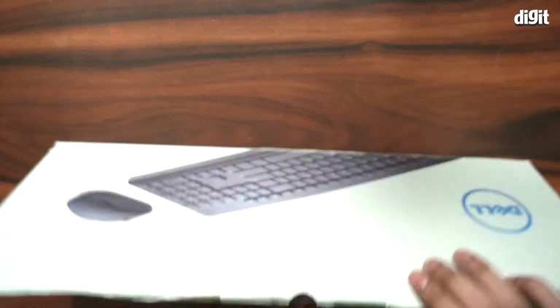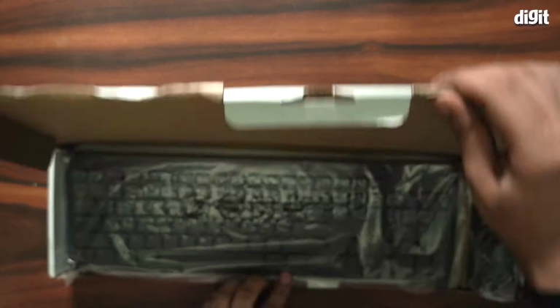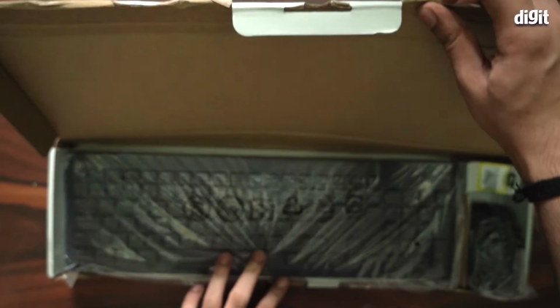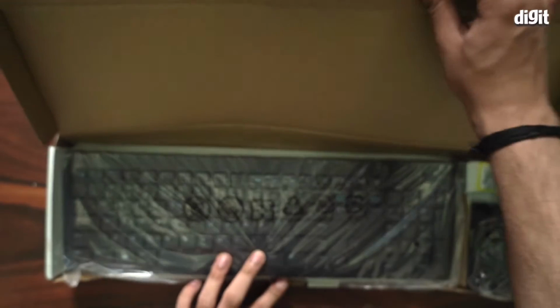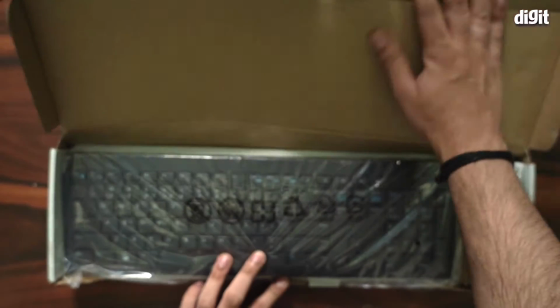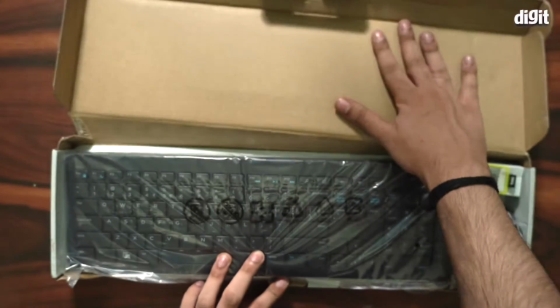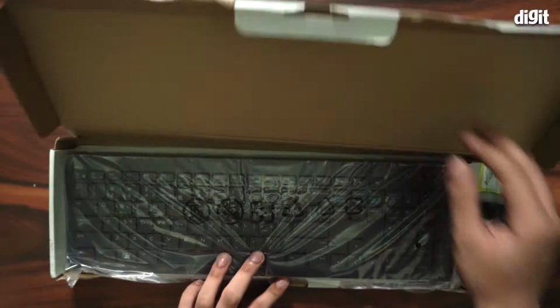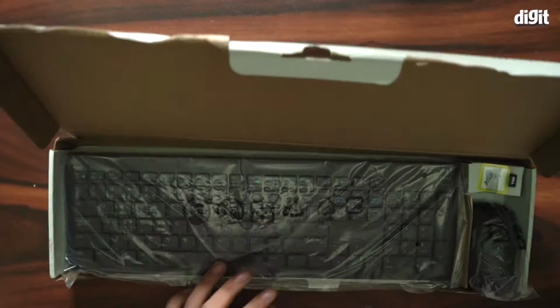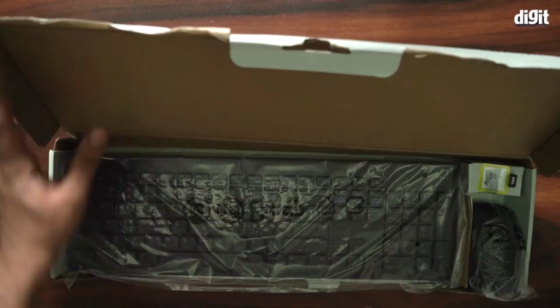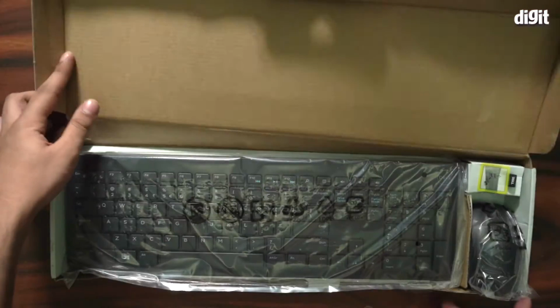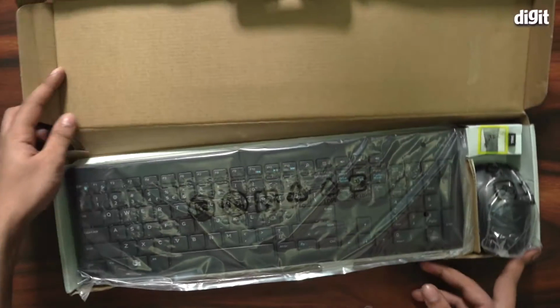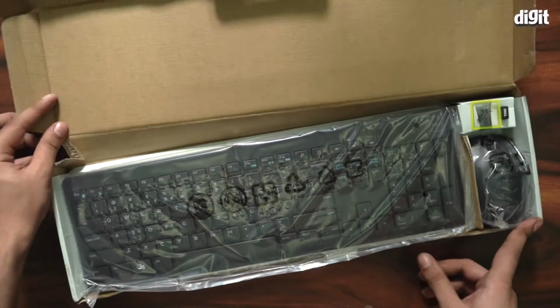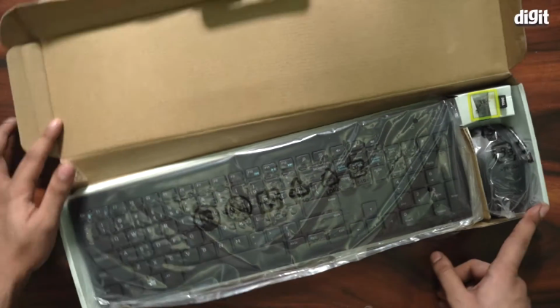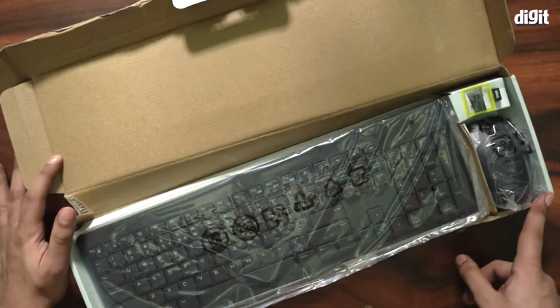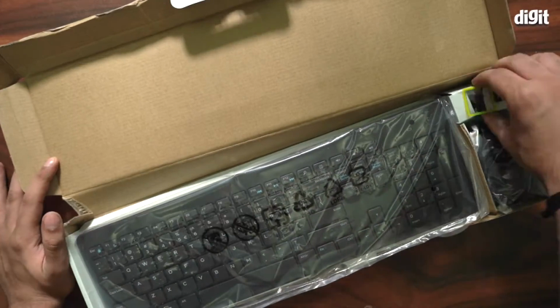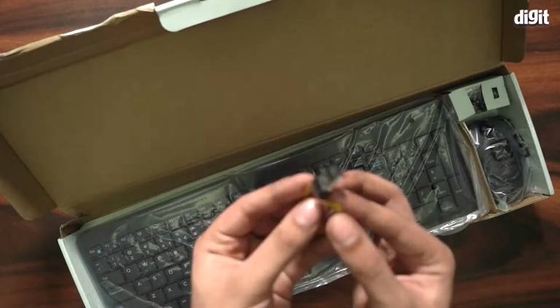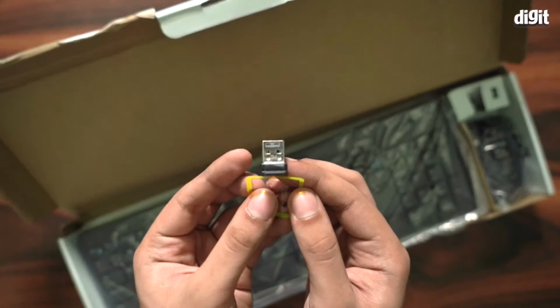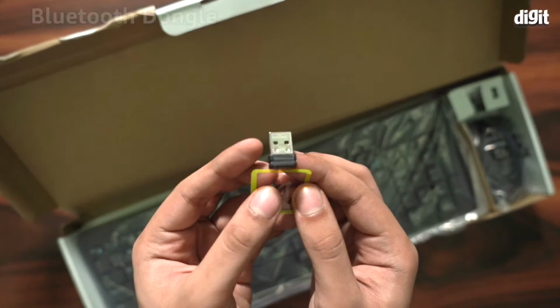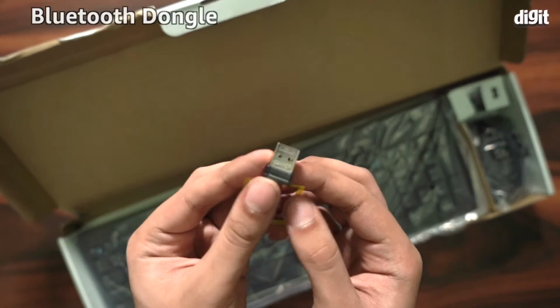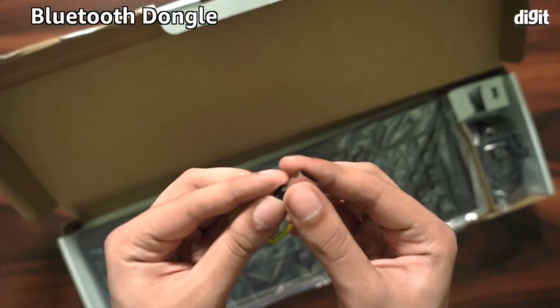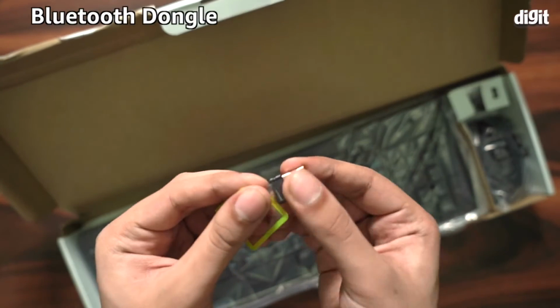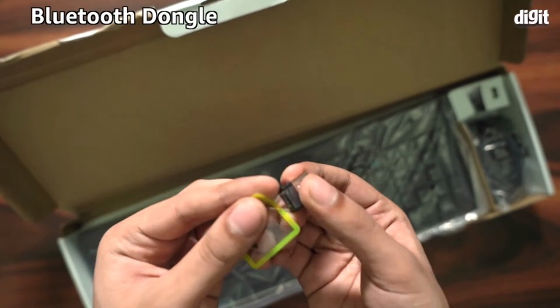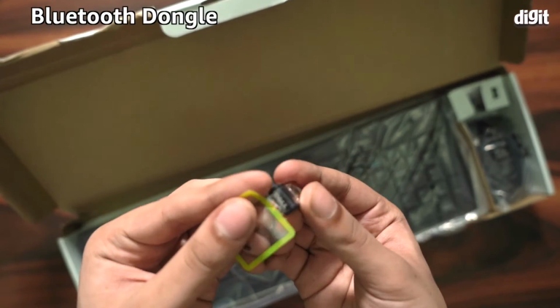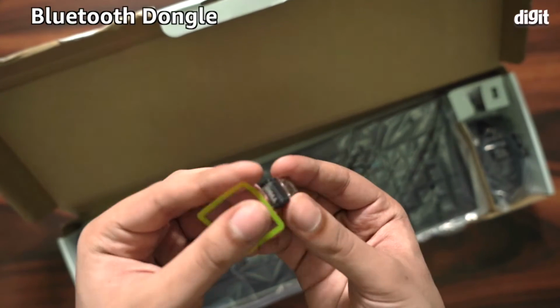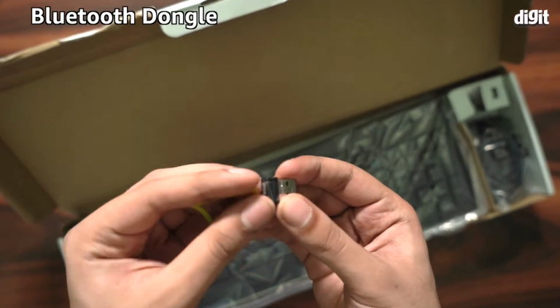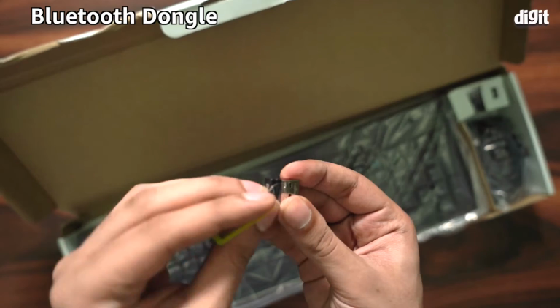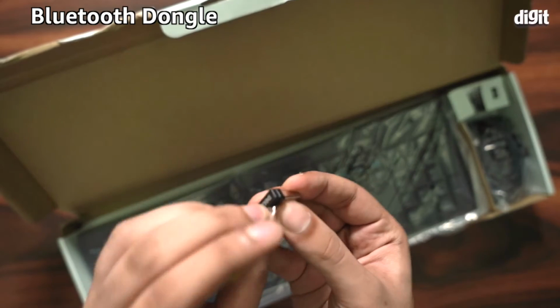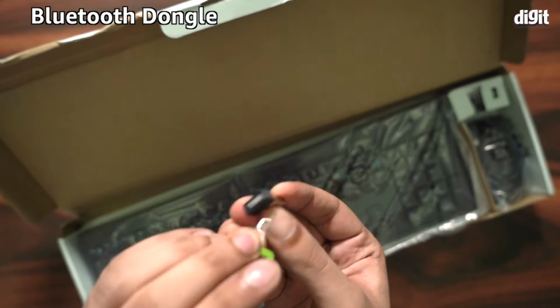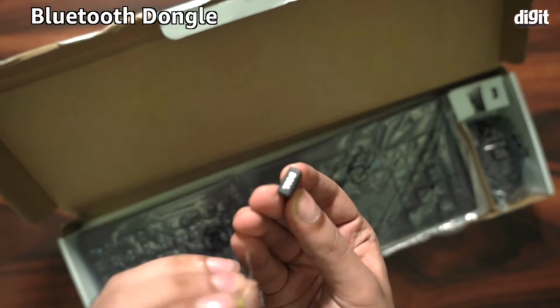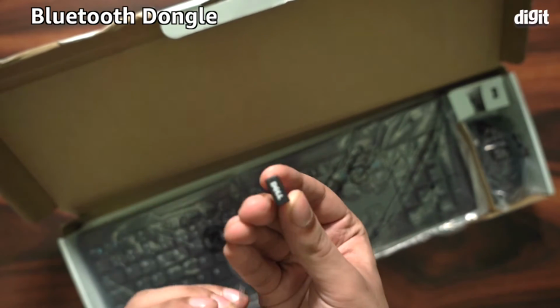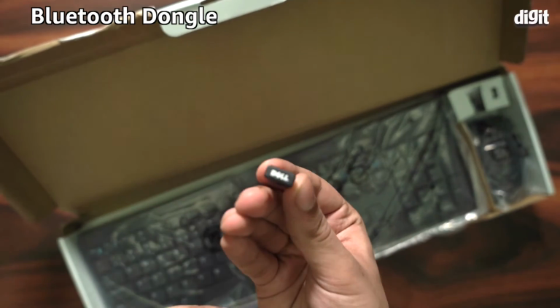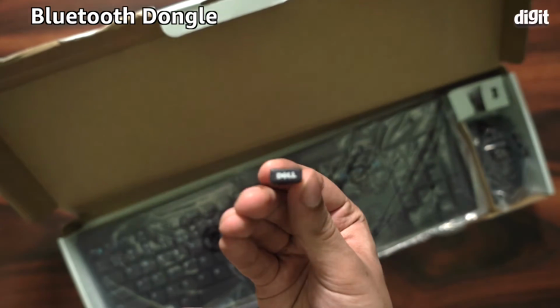We open the lid like this. You can see the mouse and keyboard wrapped in plastic. There's also a tiny USB dongle — this is the Bluetooth dongle that you will be plugging into your desktop.